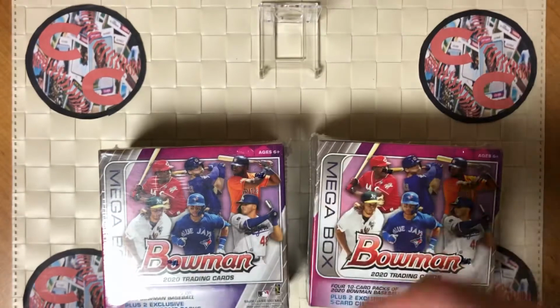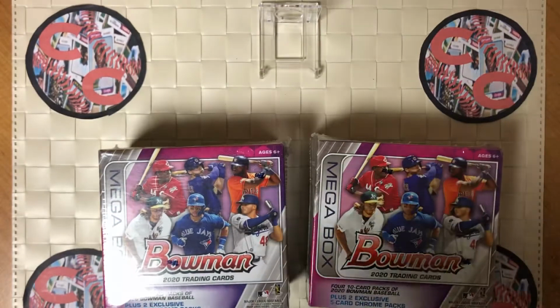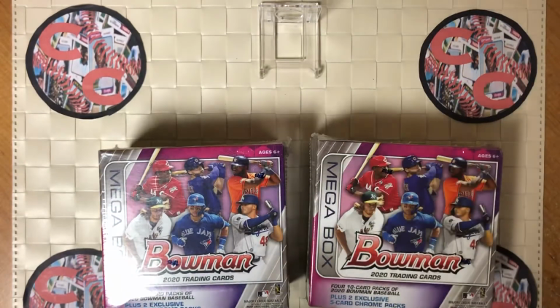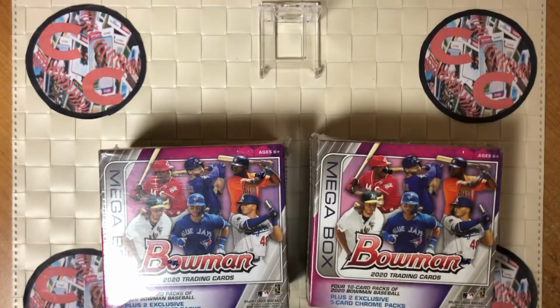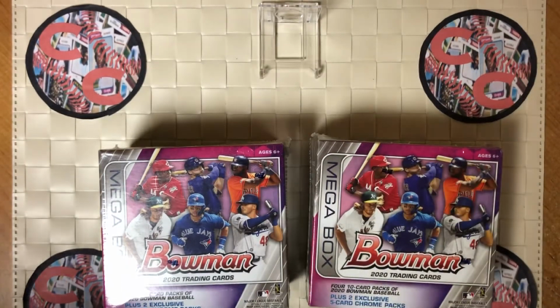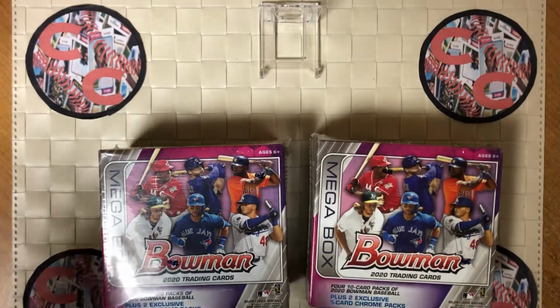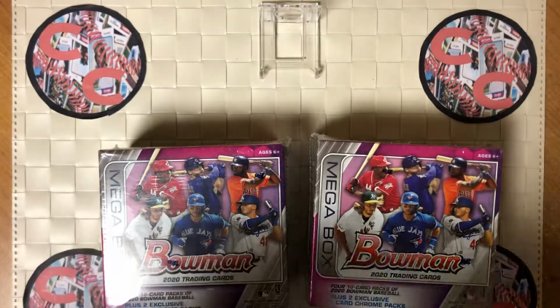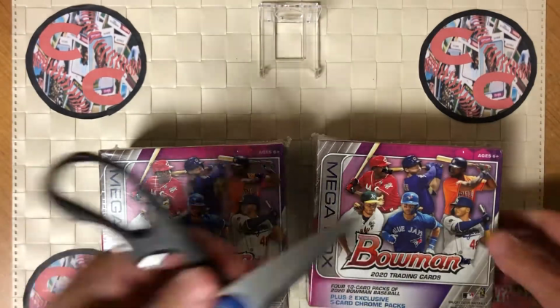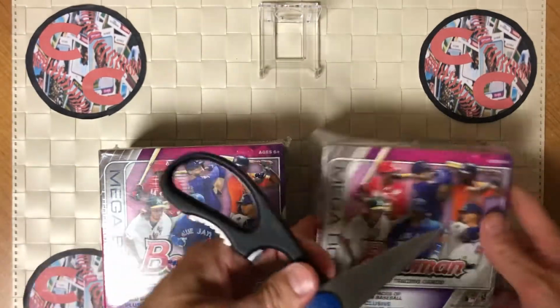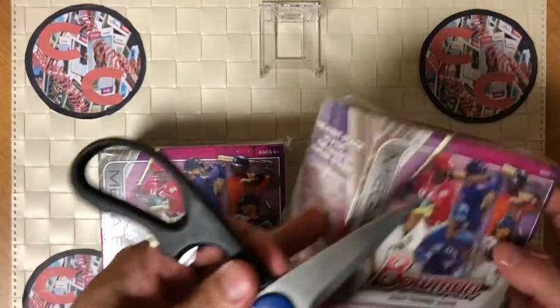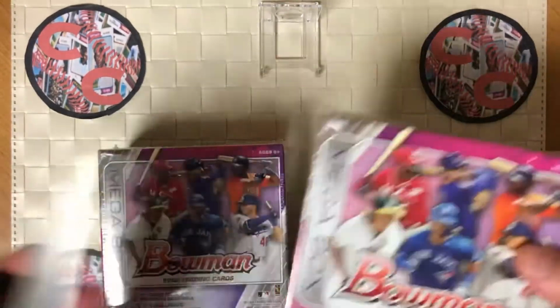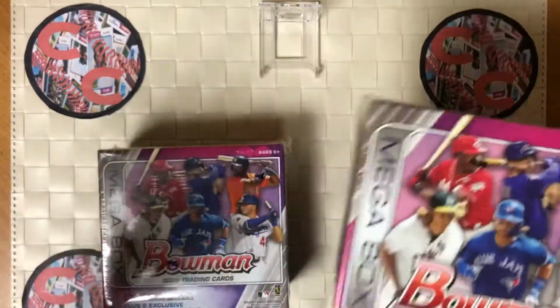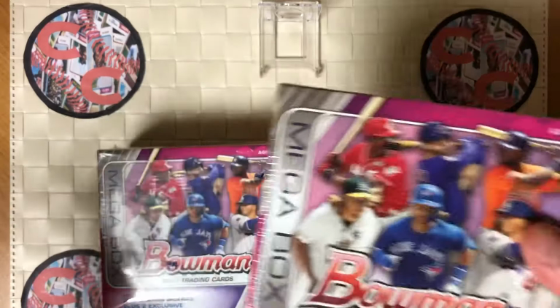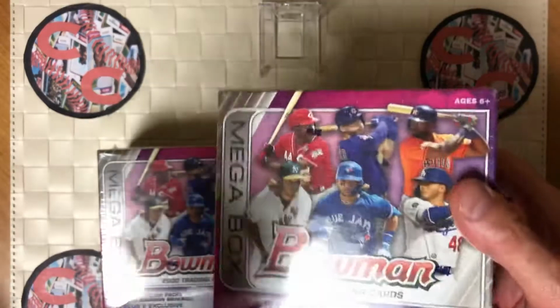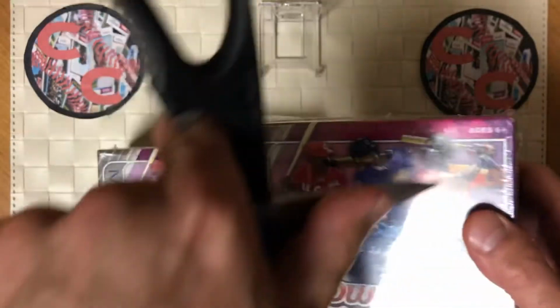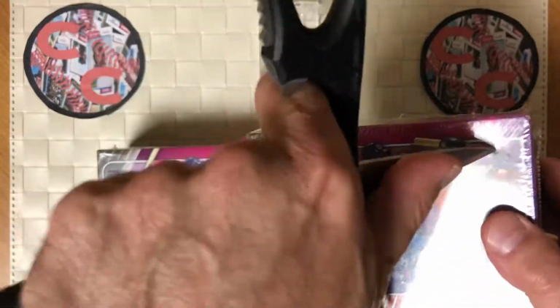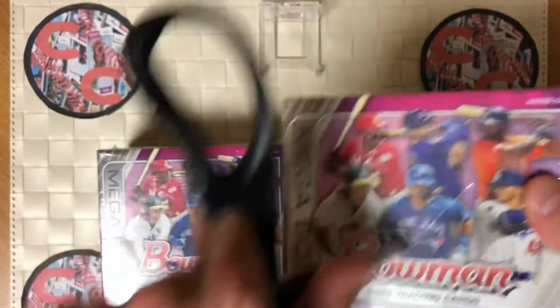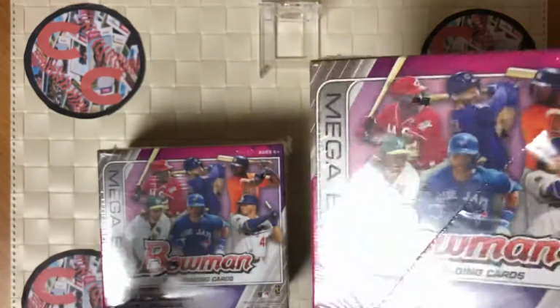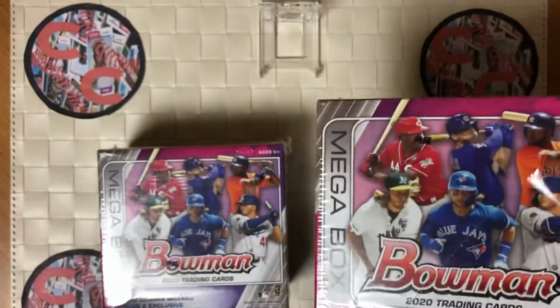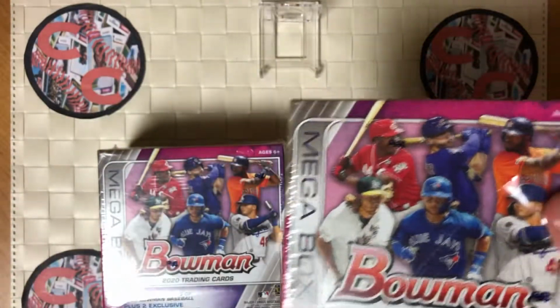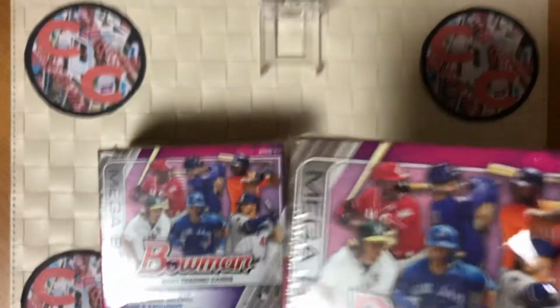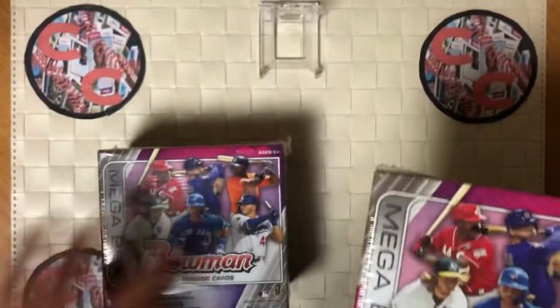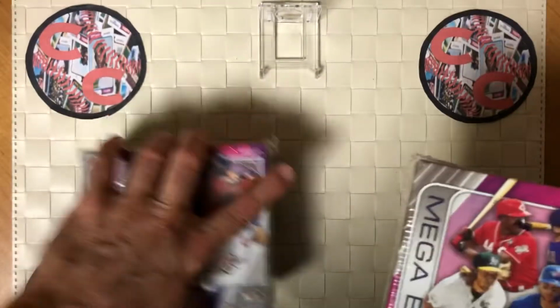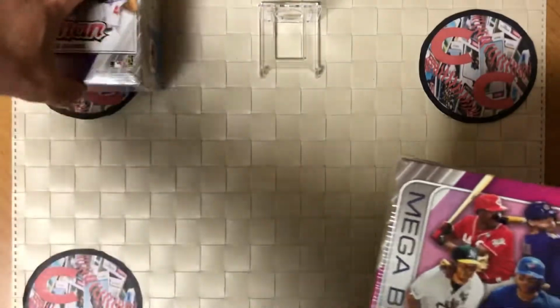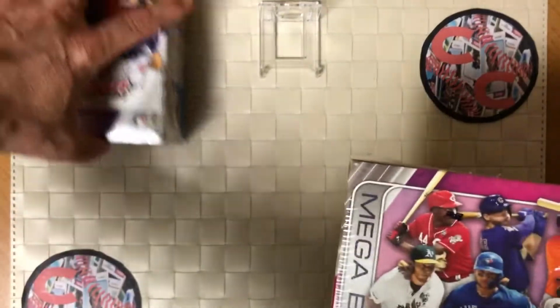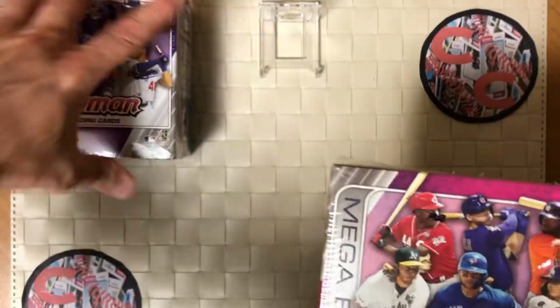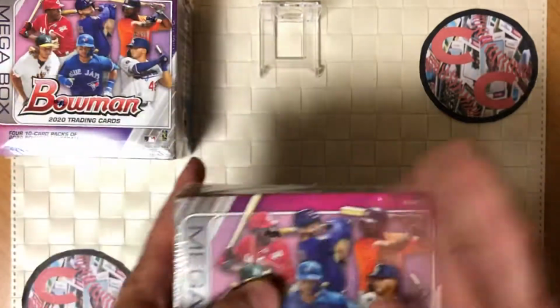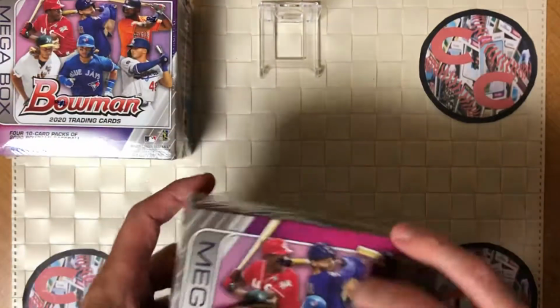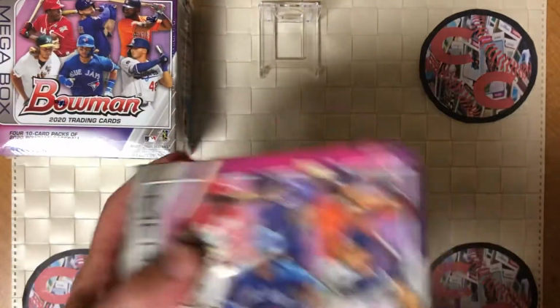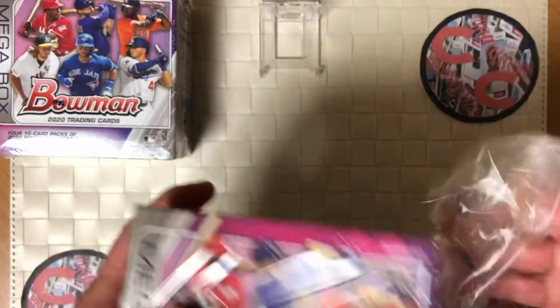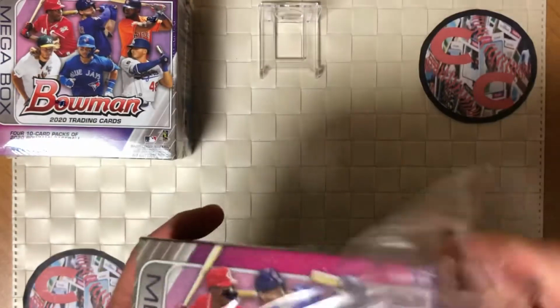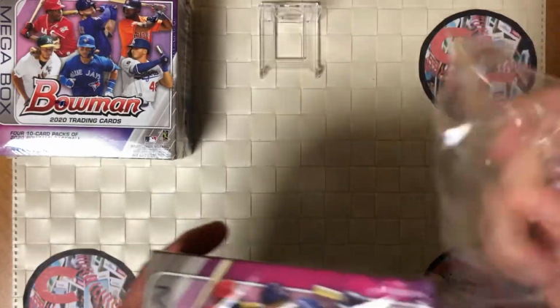Make sure to subscribe, hit that like button, and make sure you leave a comment if you like these types of videos. So let's get with the first box — let's get ripping.